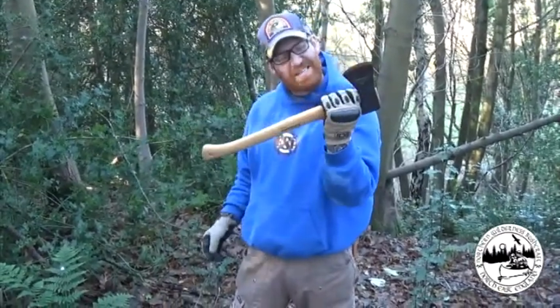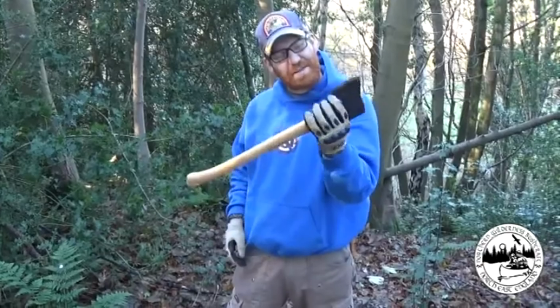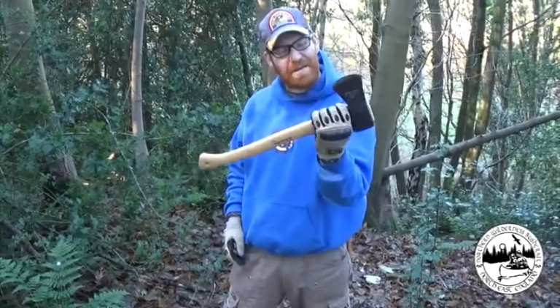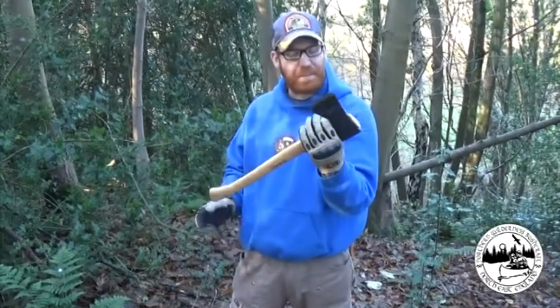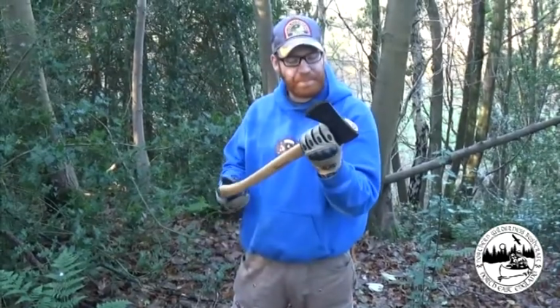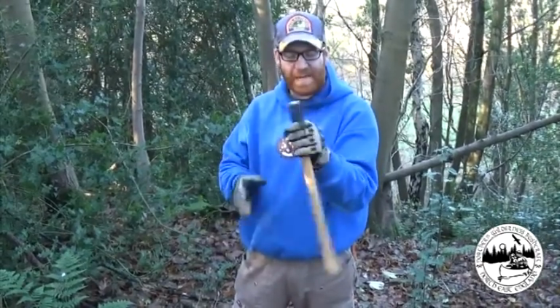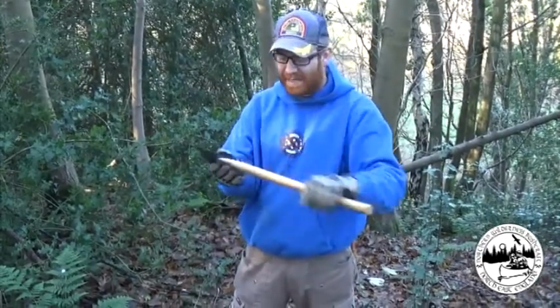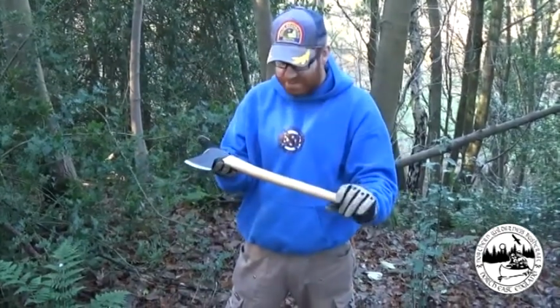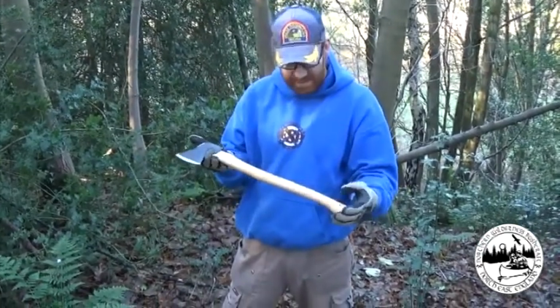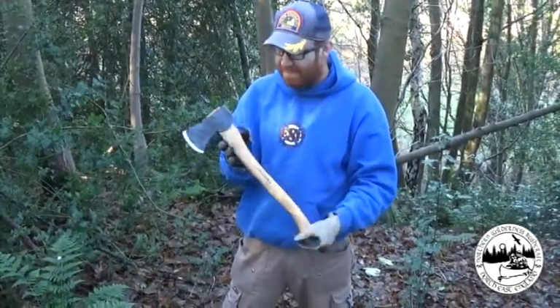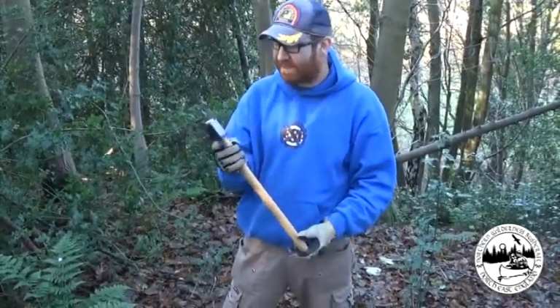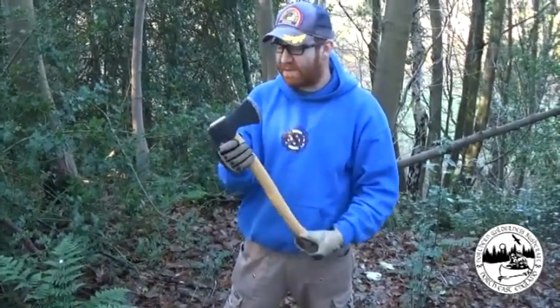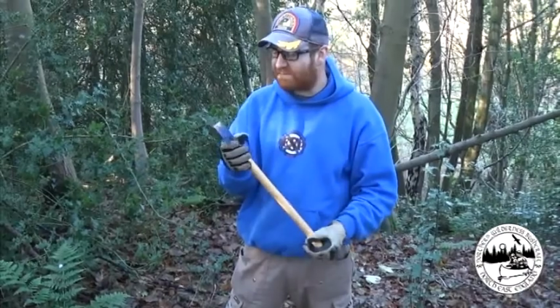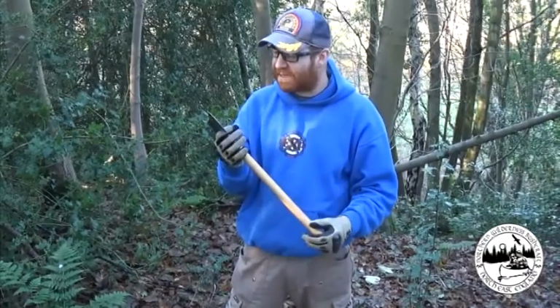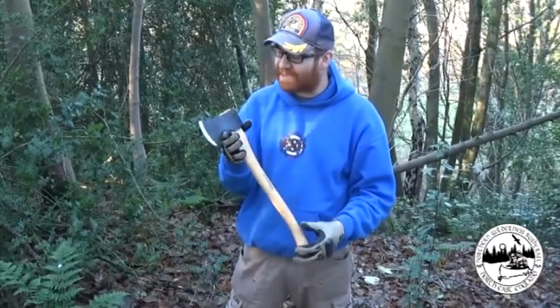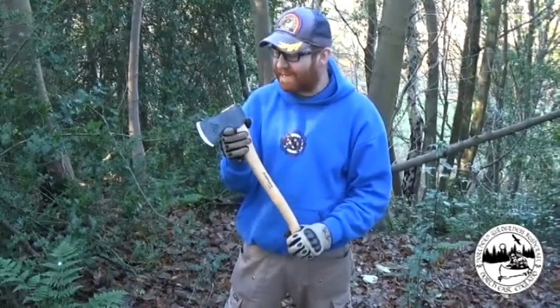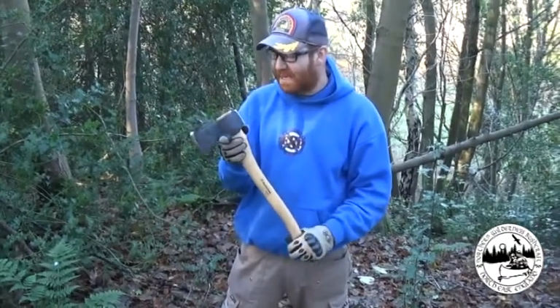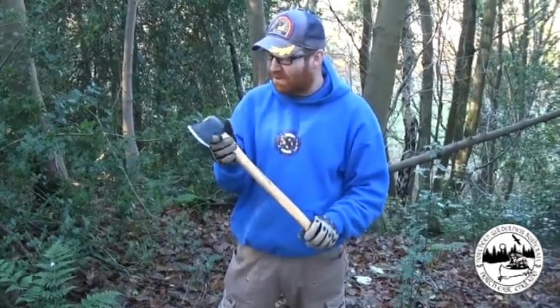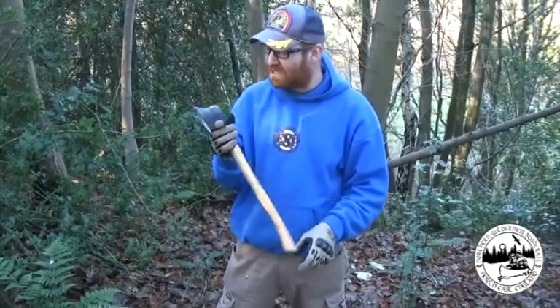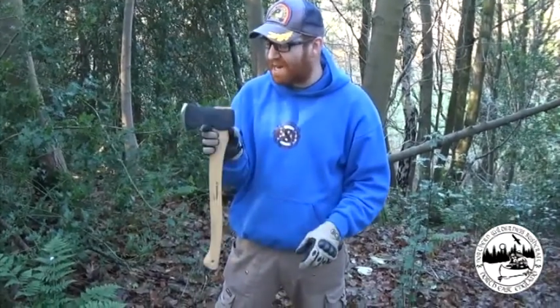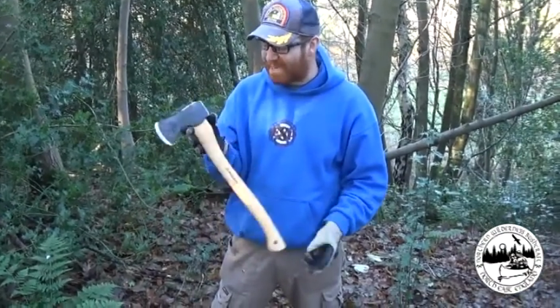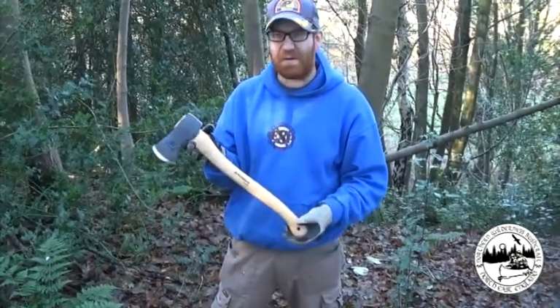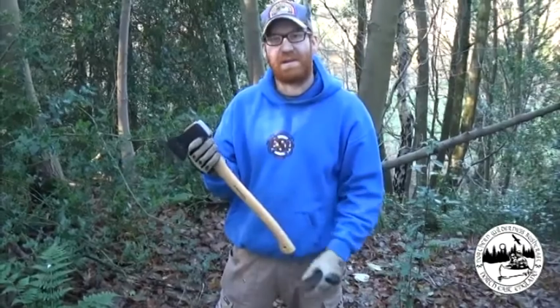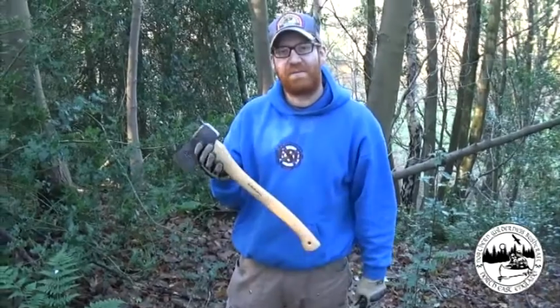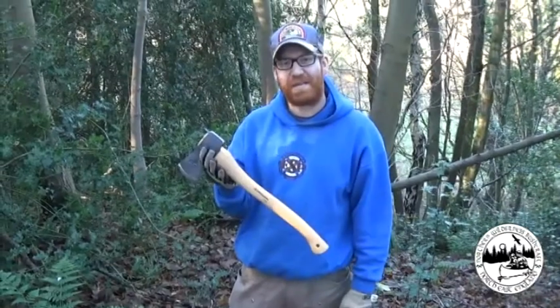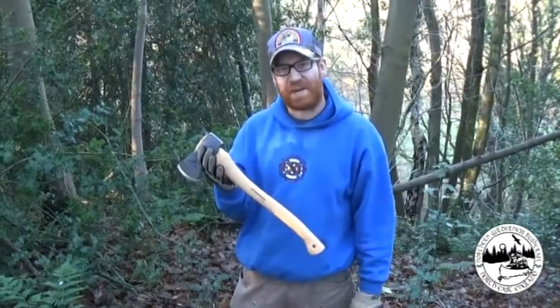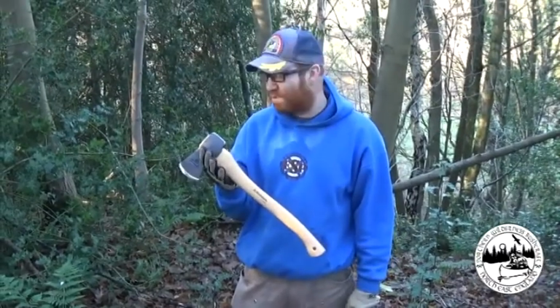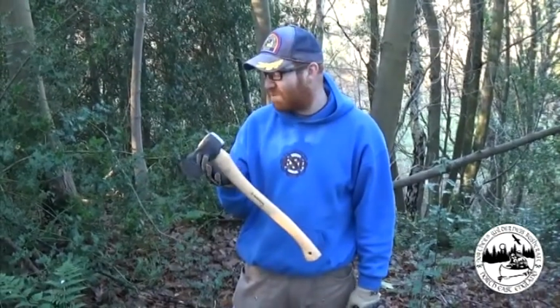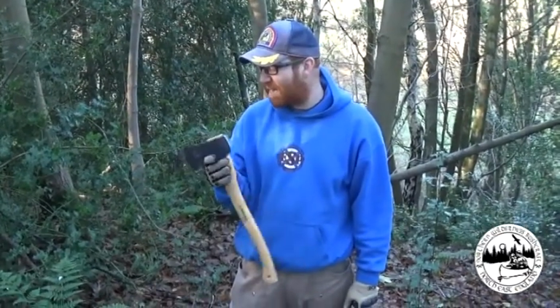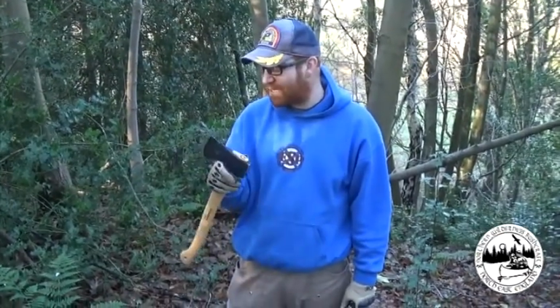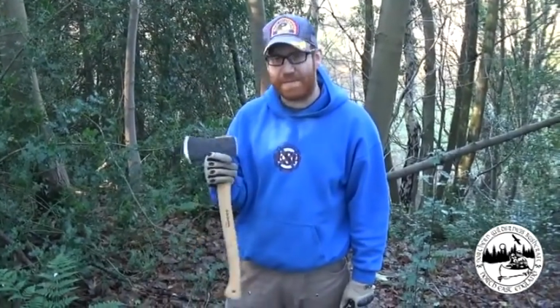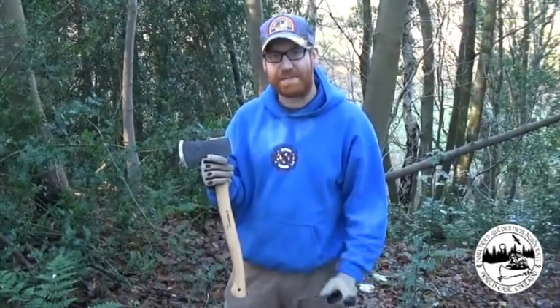So that's the only thing I think I might do, but I like the way it looks. All in all, I think it's a solid 10 out of 10 for an axe of its size, price, weight, and capabilities. Brilliant. So let's have a look at it and see it in action.